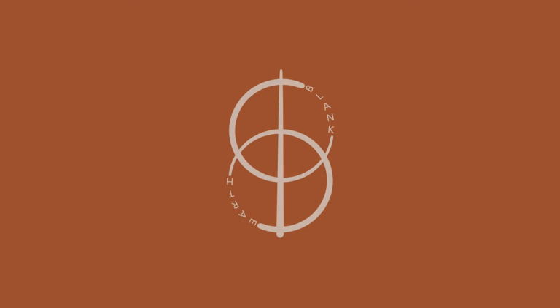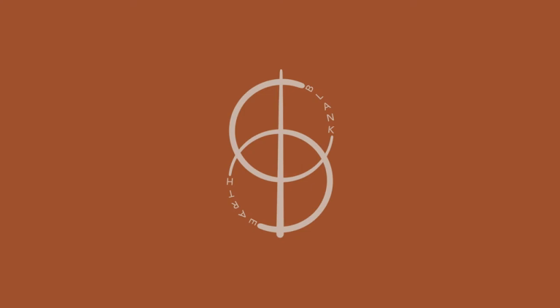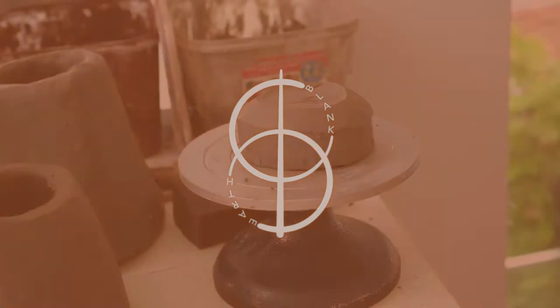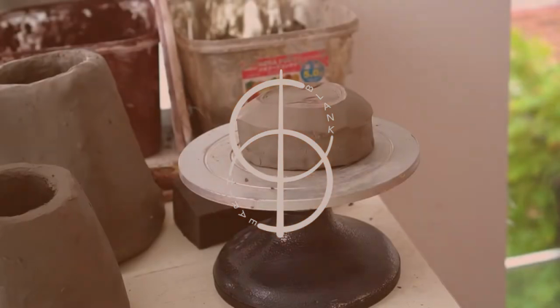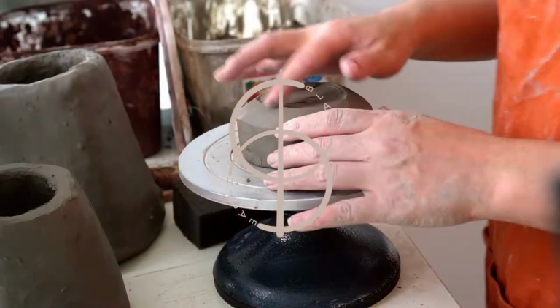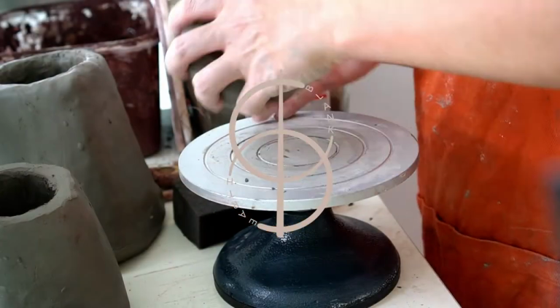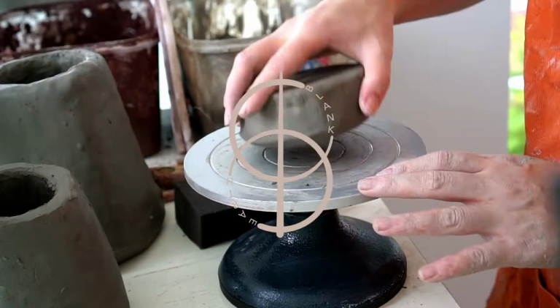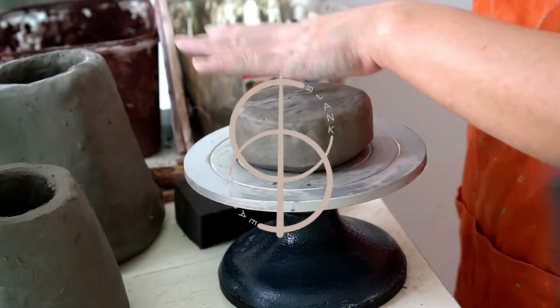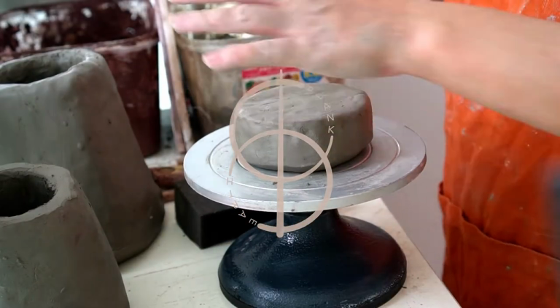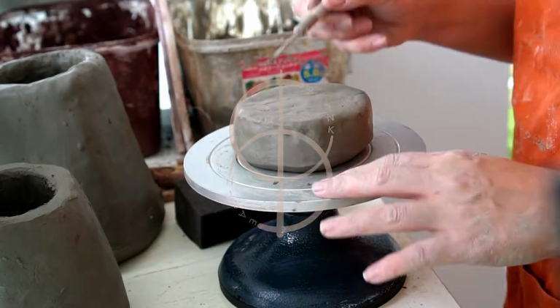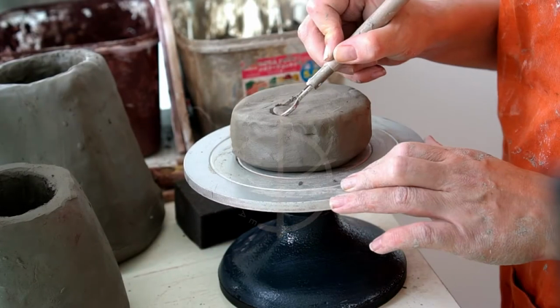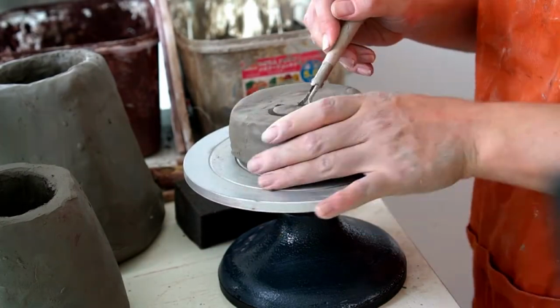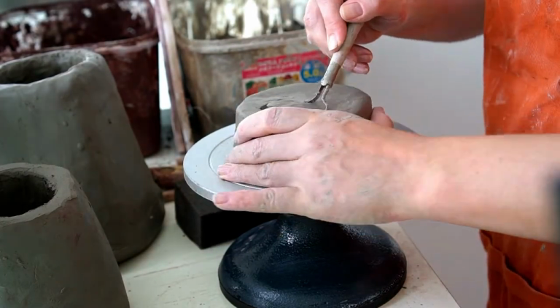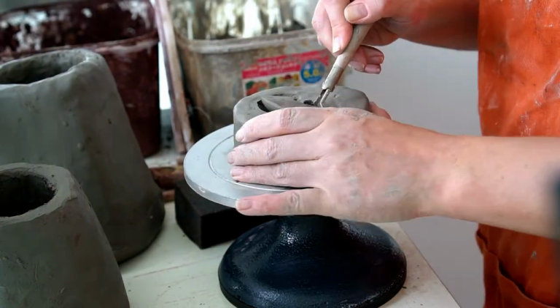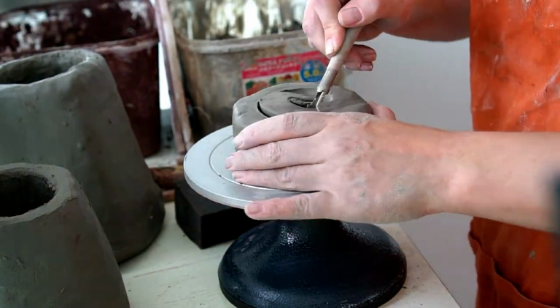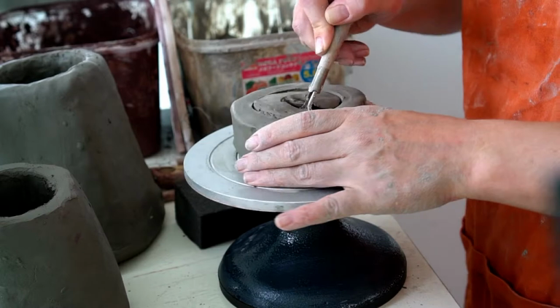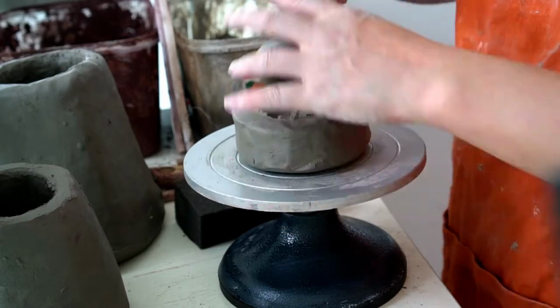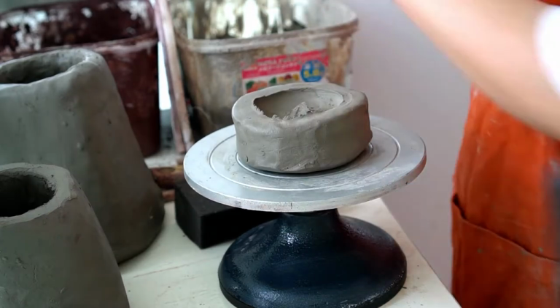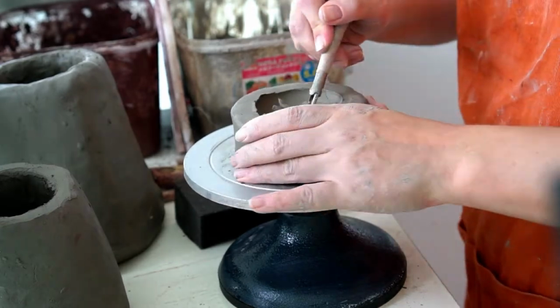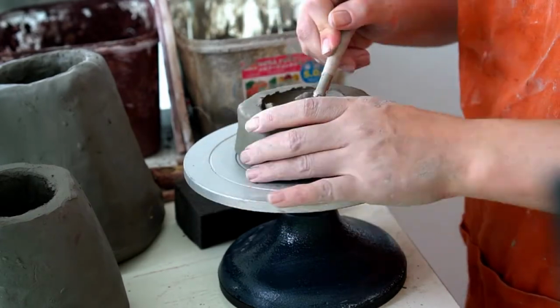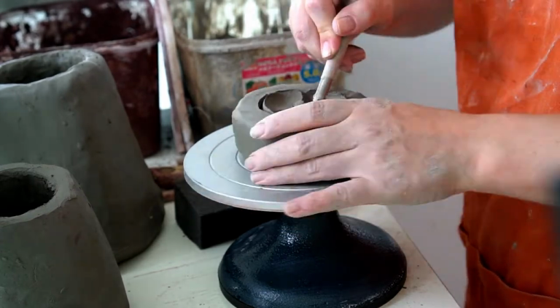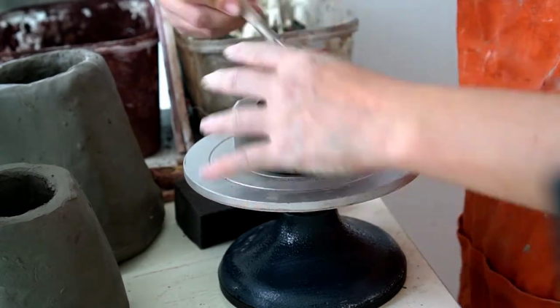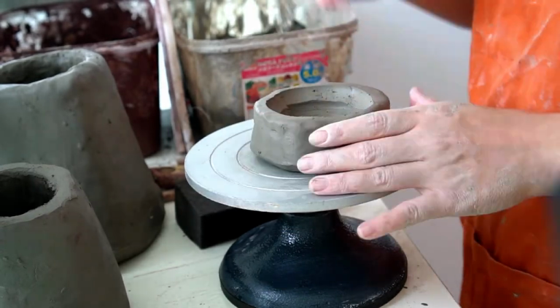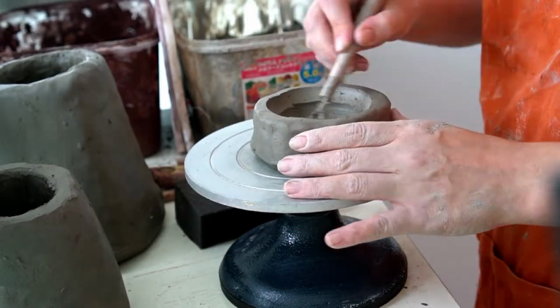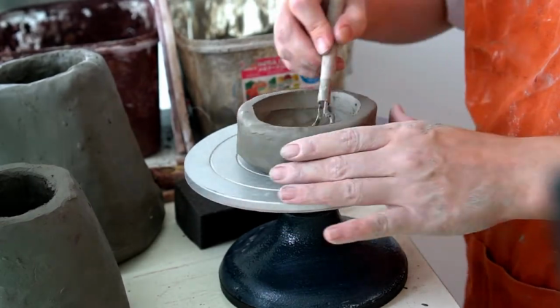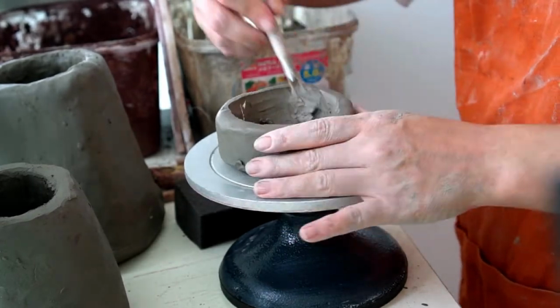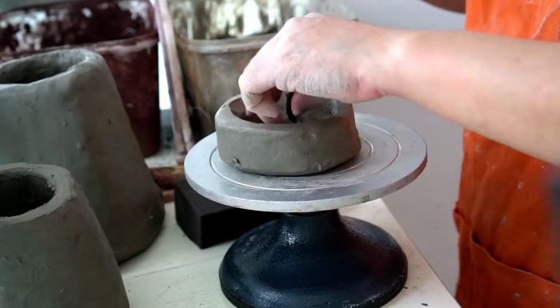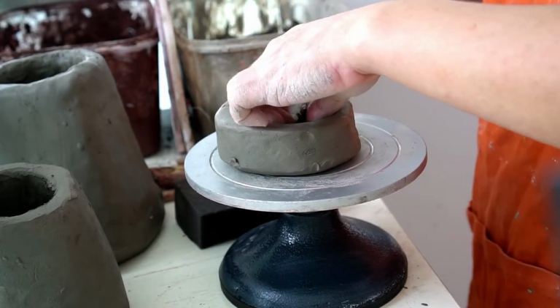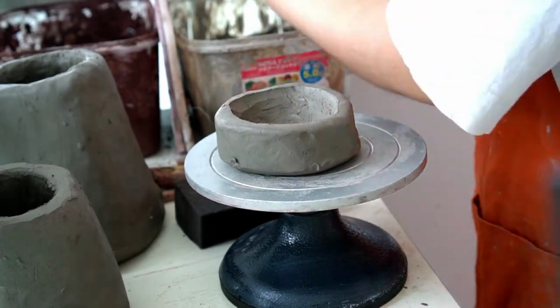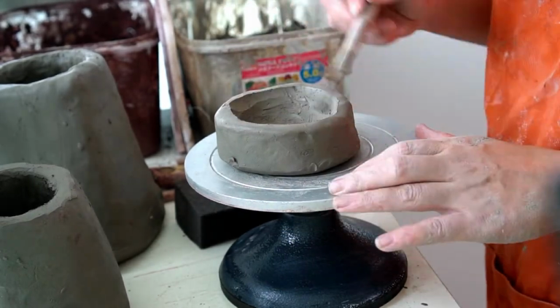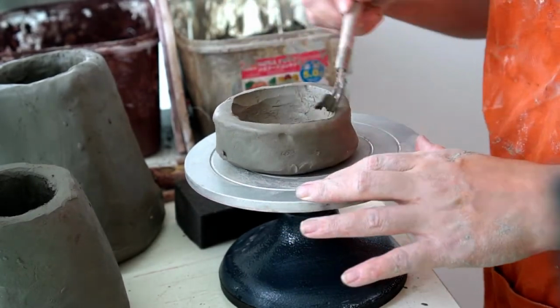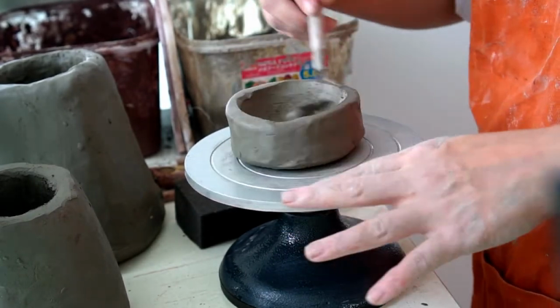Hey guys and welcome back to one of my Kuranuki videos. Today we're going to be making a small dish. I'll show you different ways of carving these small dishes from a lump of clay.